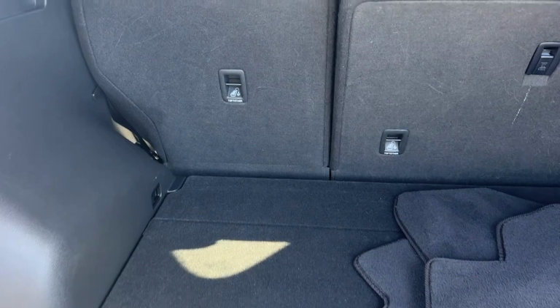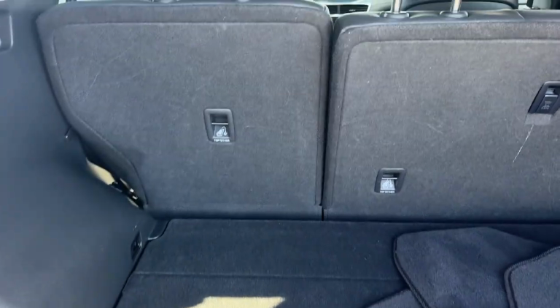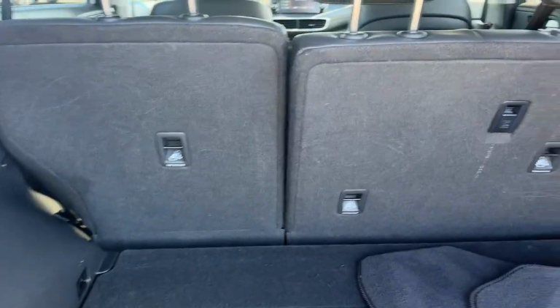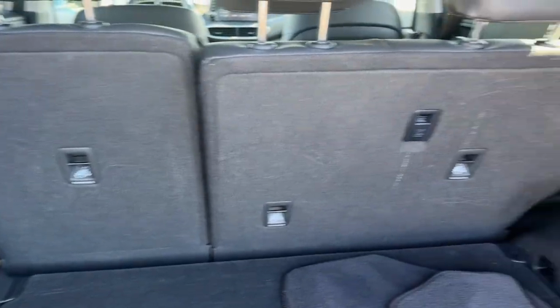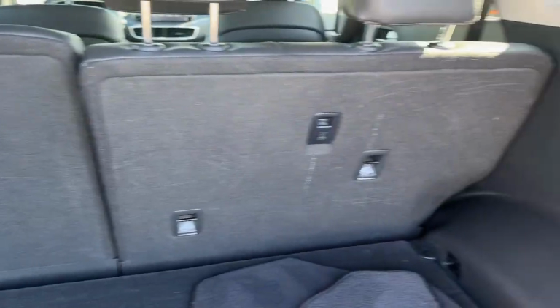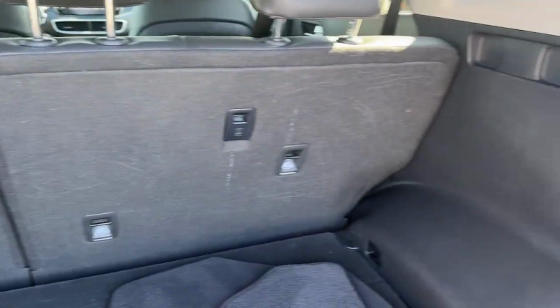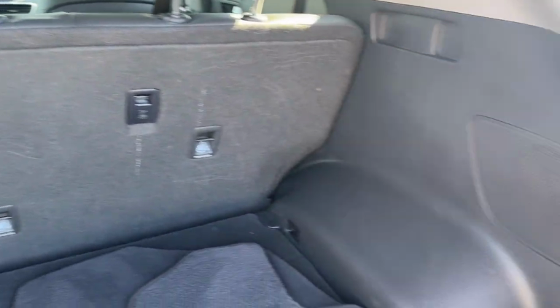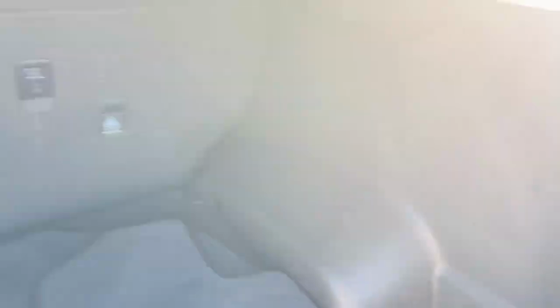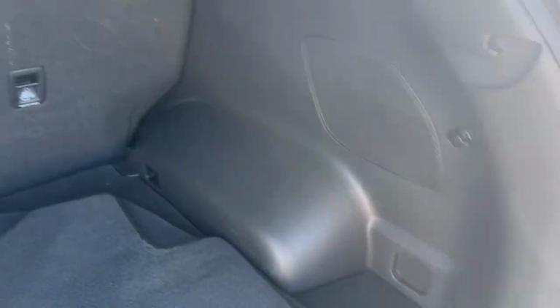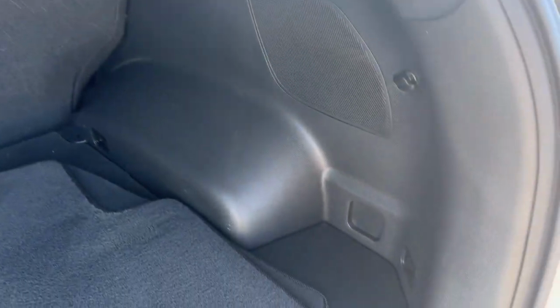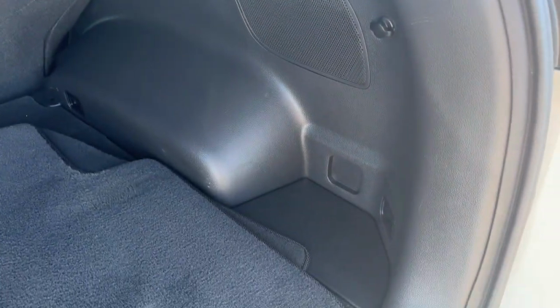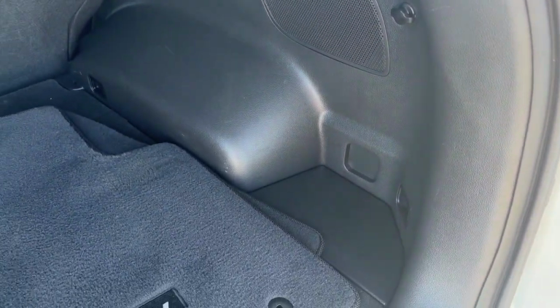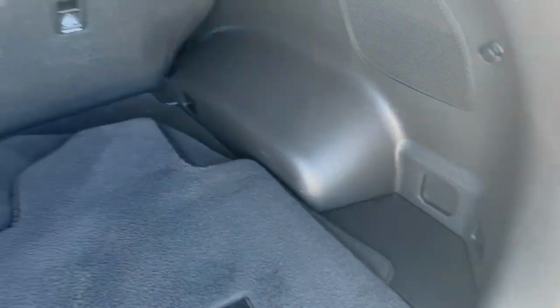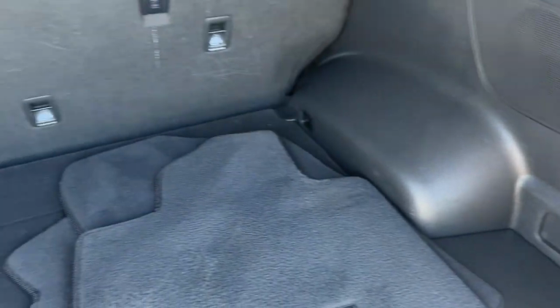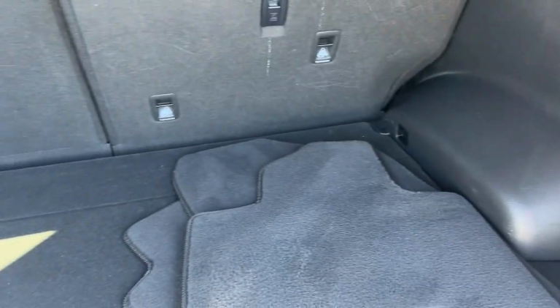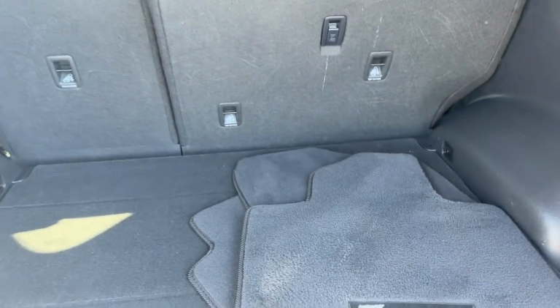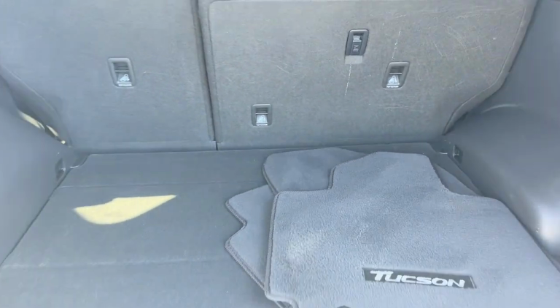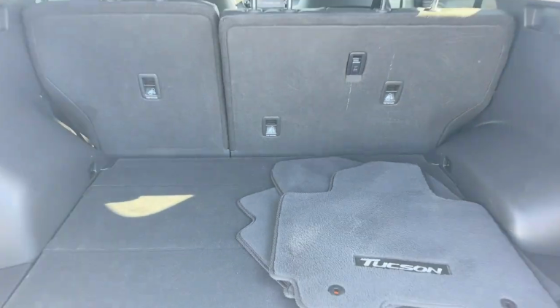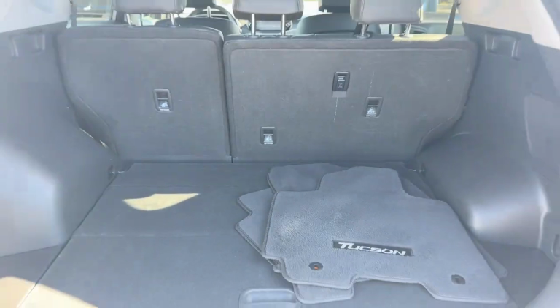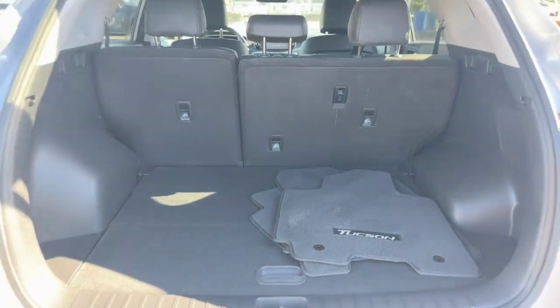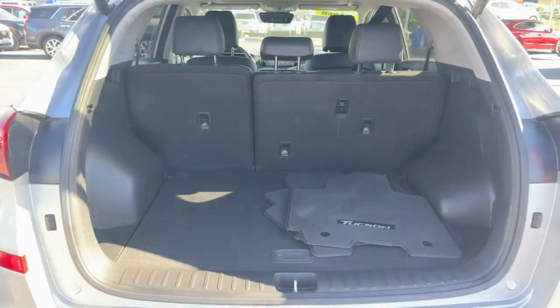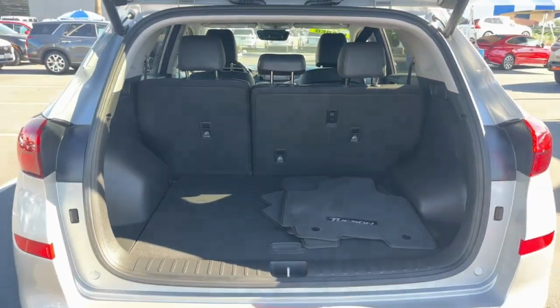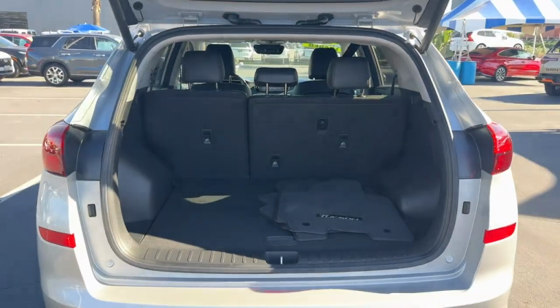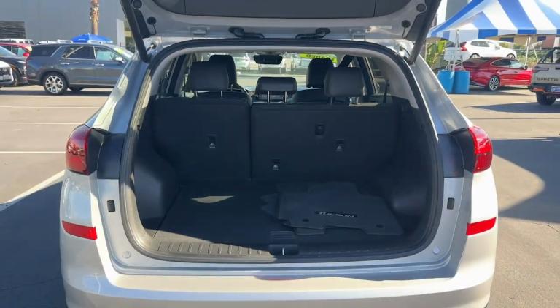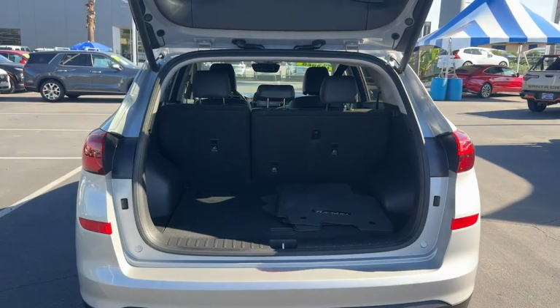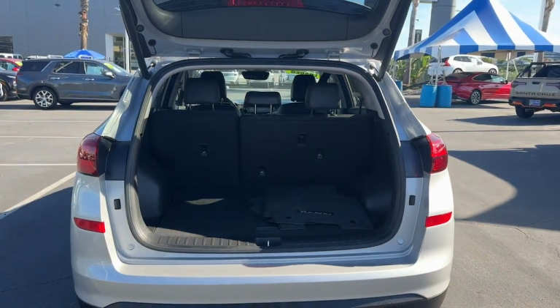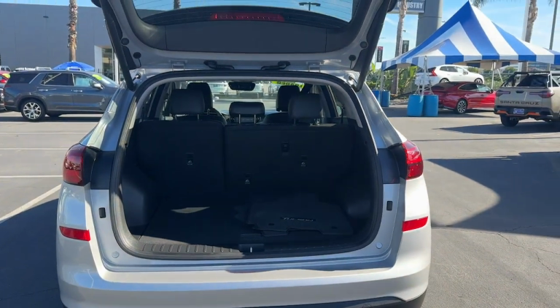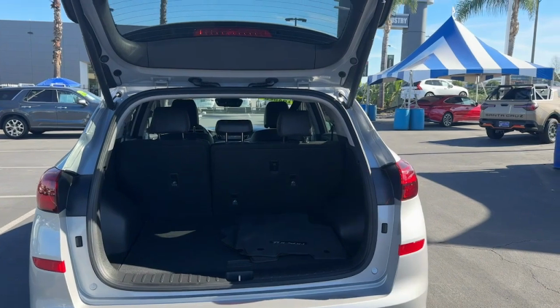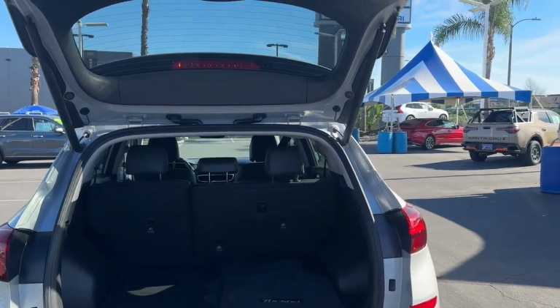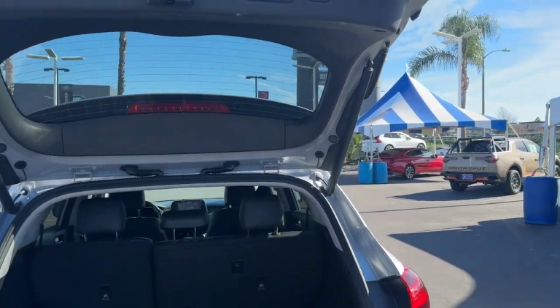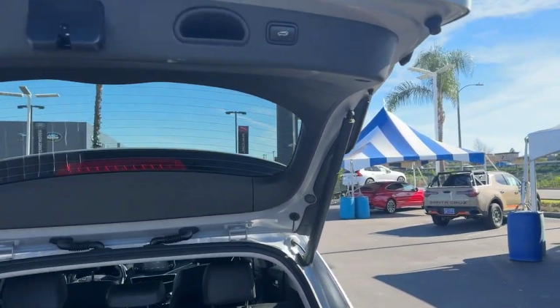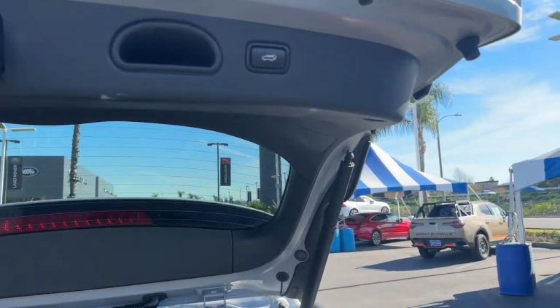Panoramic roof, navigation system, sunroof and moonroof, heated driver seat, keyless entry, heated mirrors, fog lamps, power passenger seat, satellite radio, Bluetooth connection.